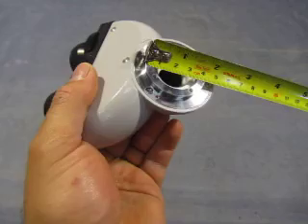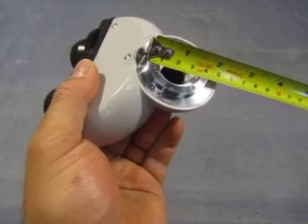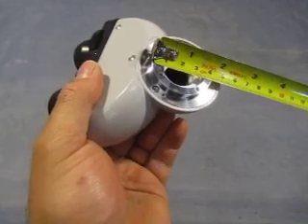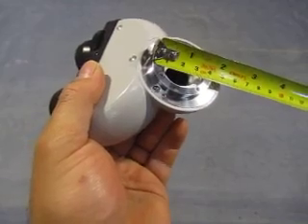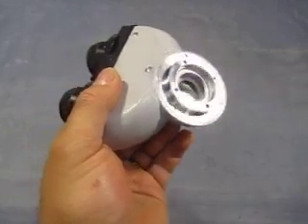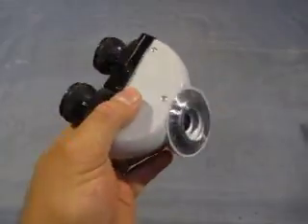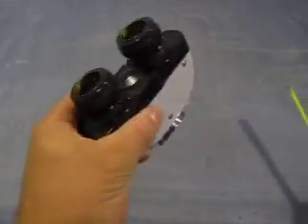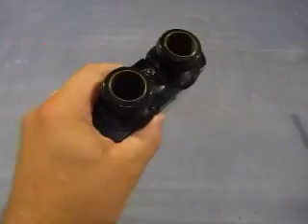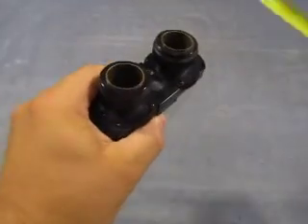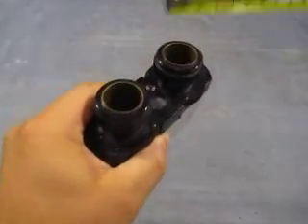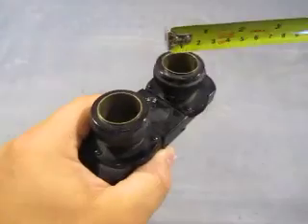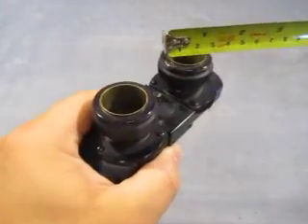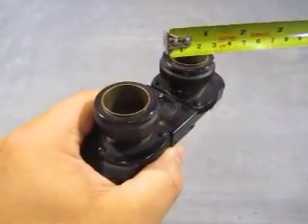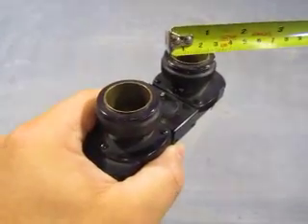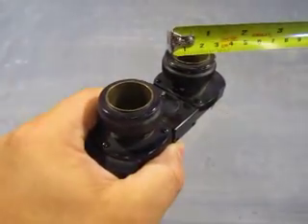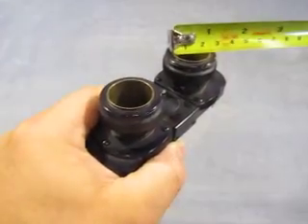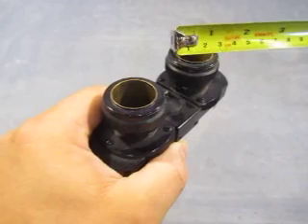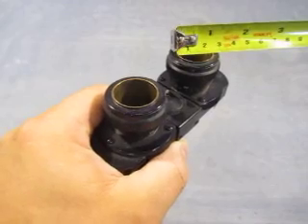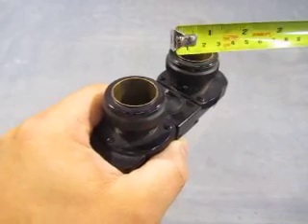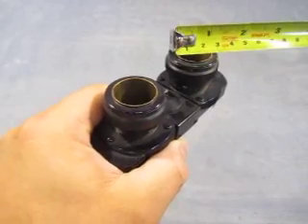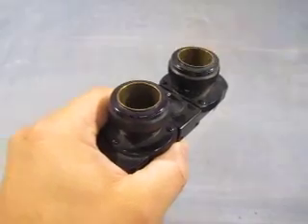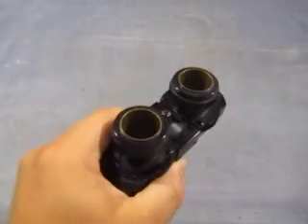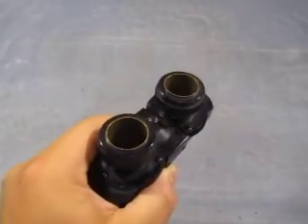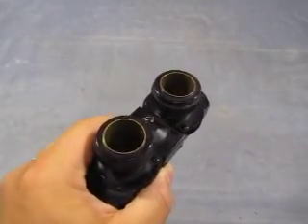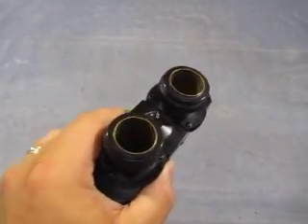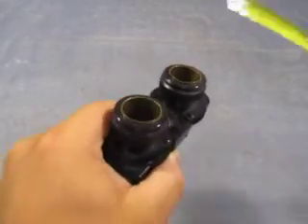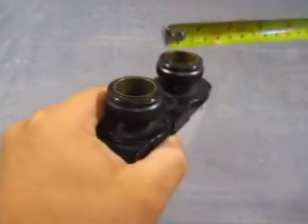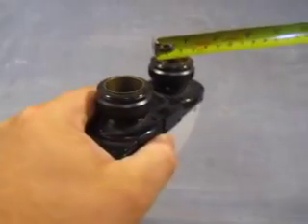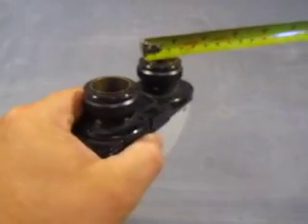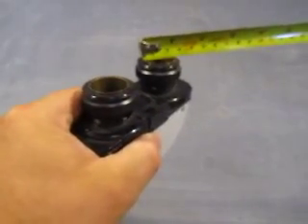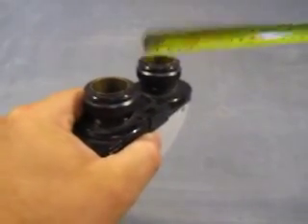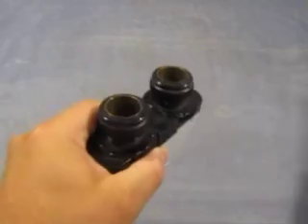It's 43 millimeters across, and the eye holes are 24 millimeters.